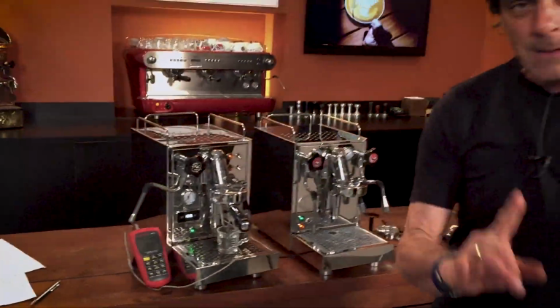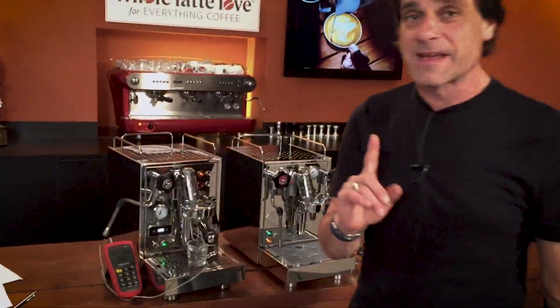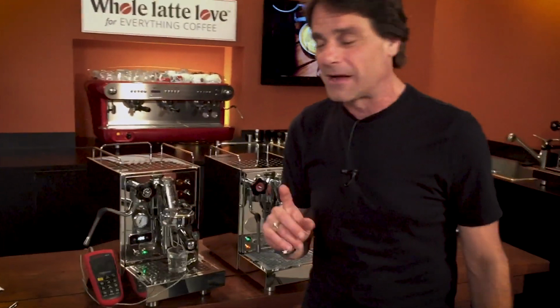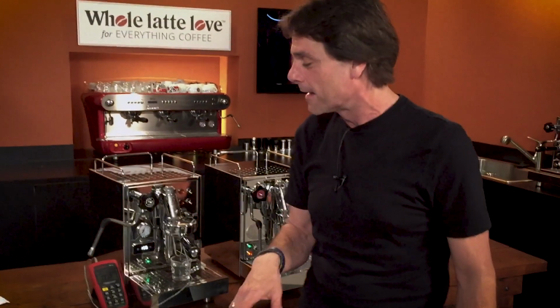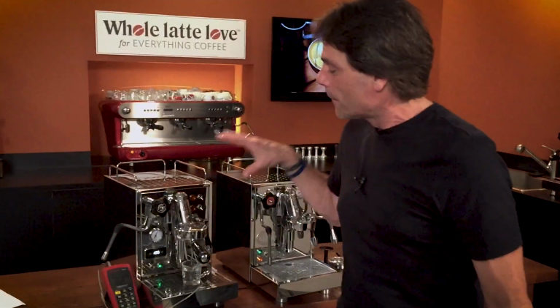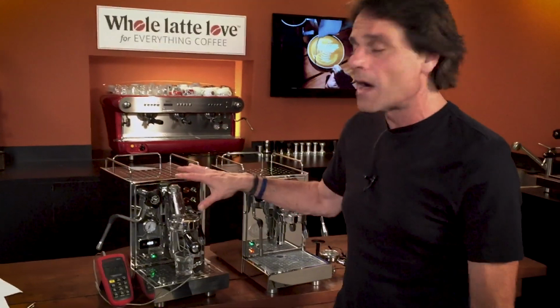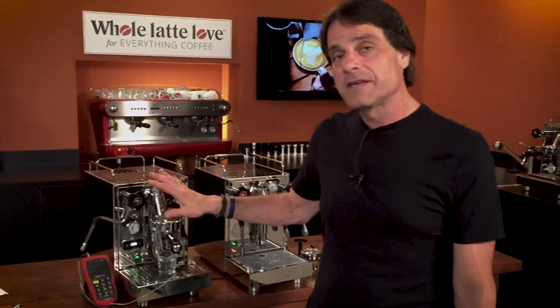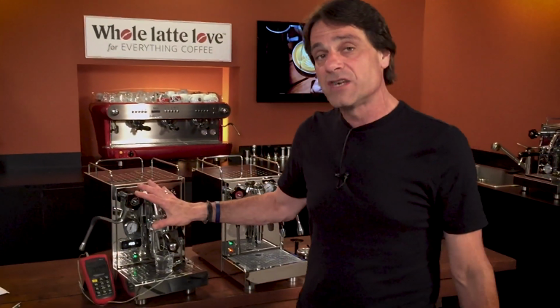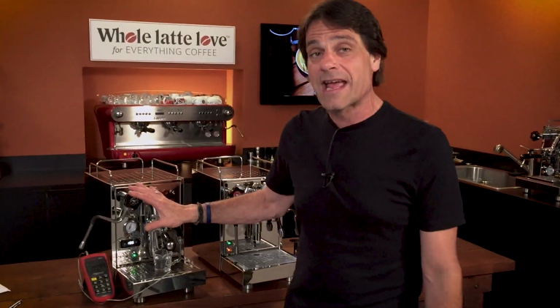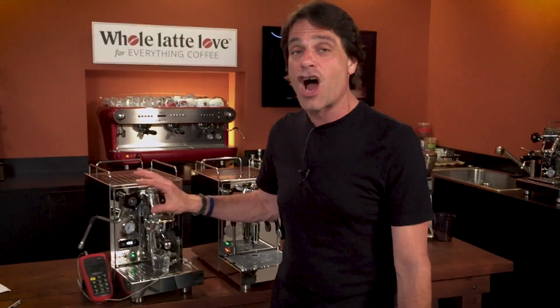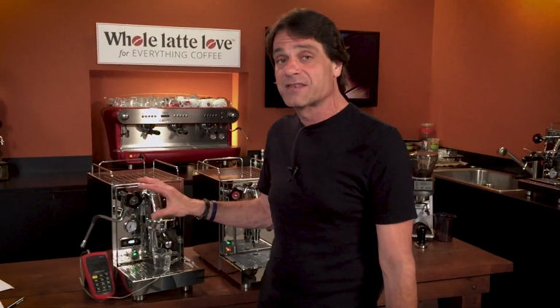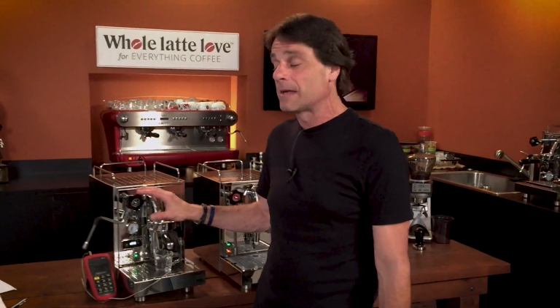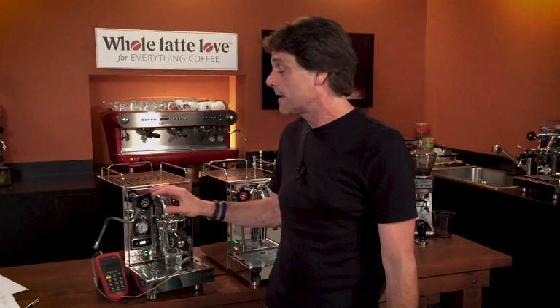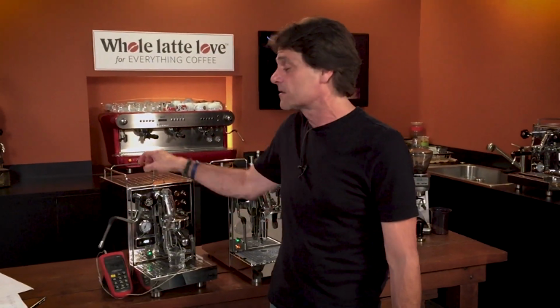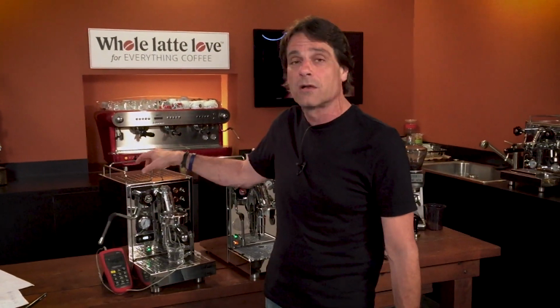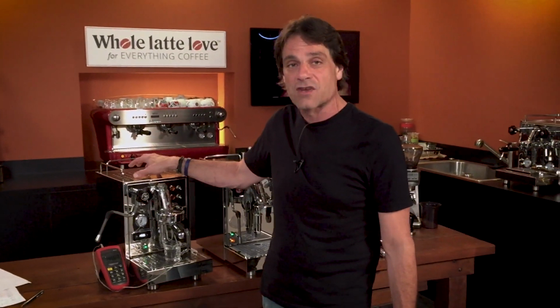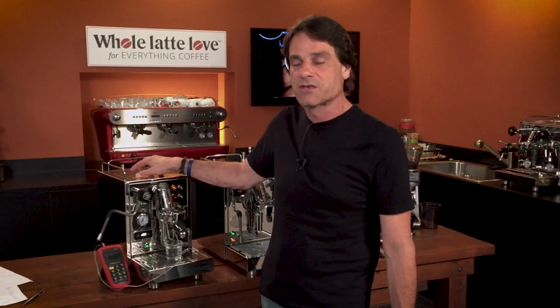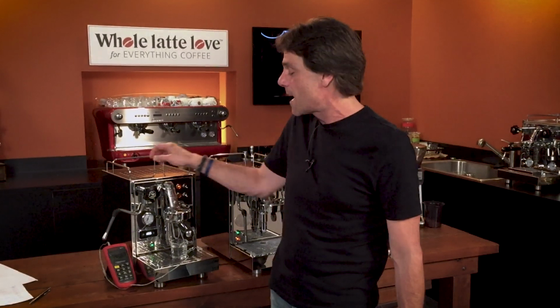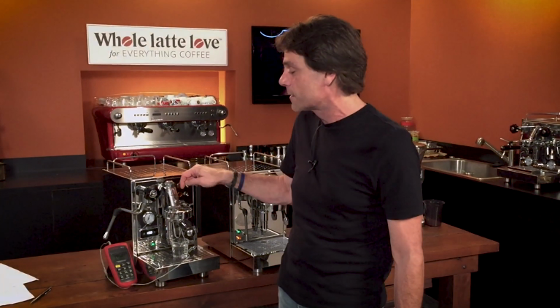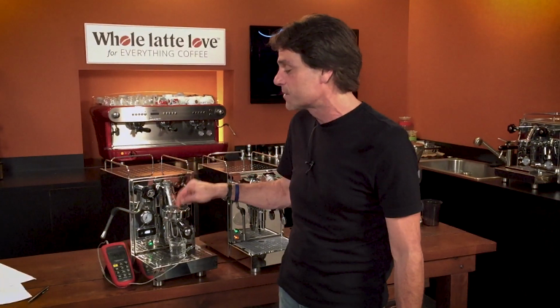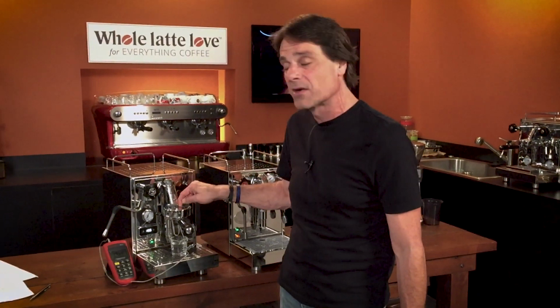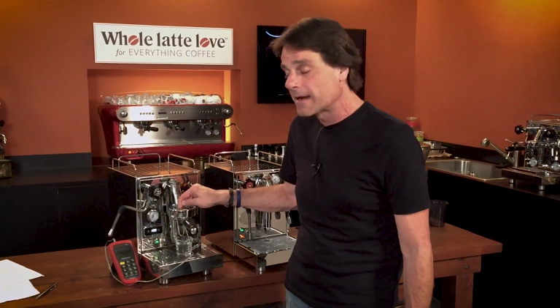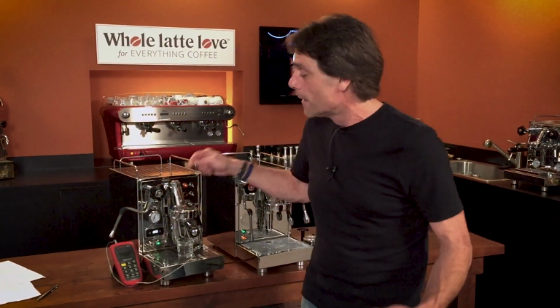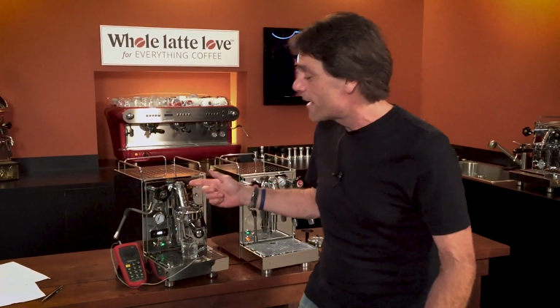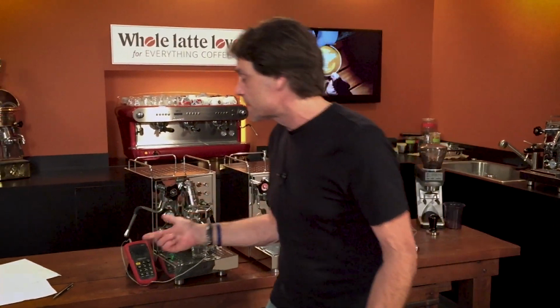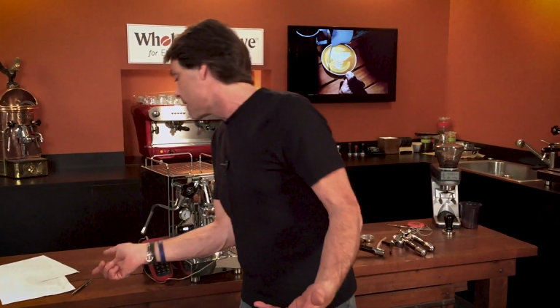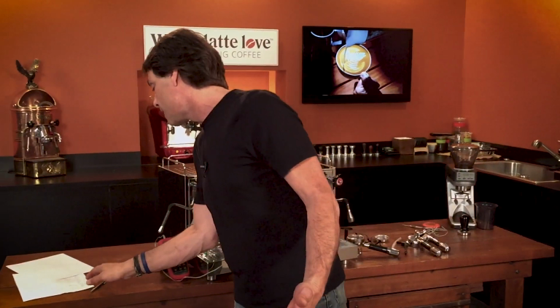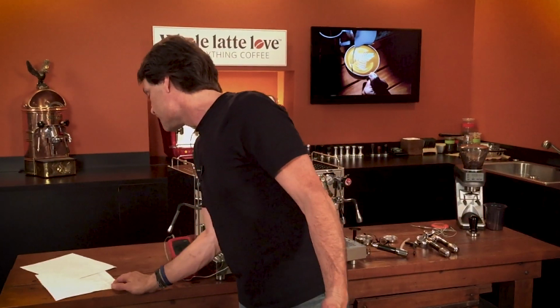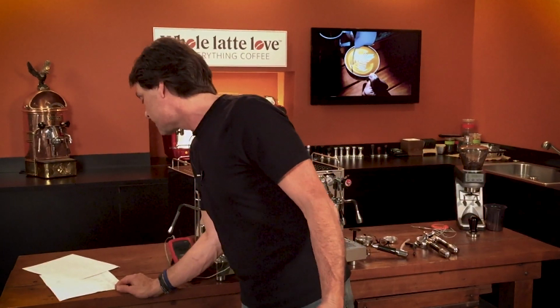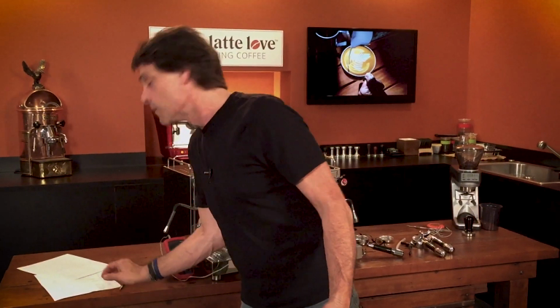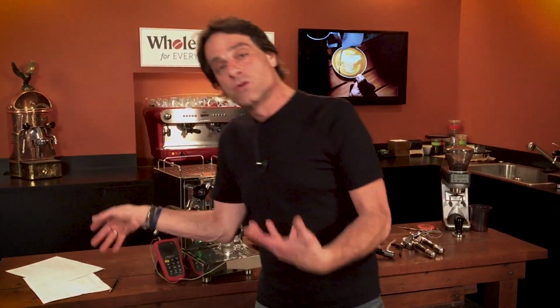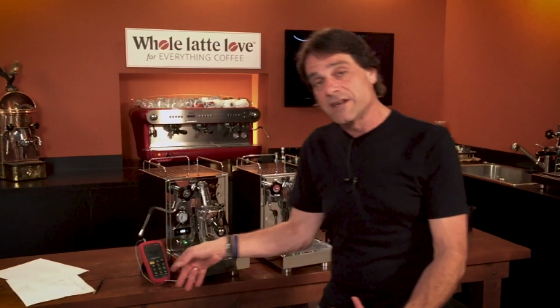Now a couple things about that. Most all these machines are going to have an offset on the PID because the boiler is always going to run hotter than the brew temp you're going to get. My offset right now is set to 22.